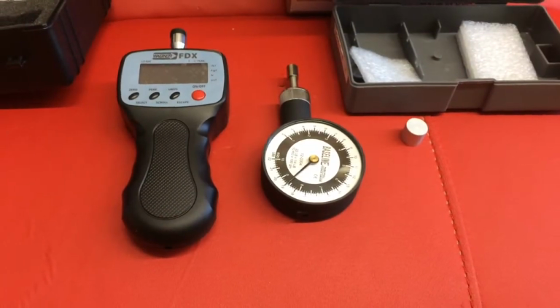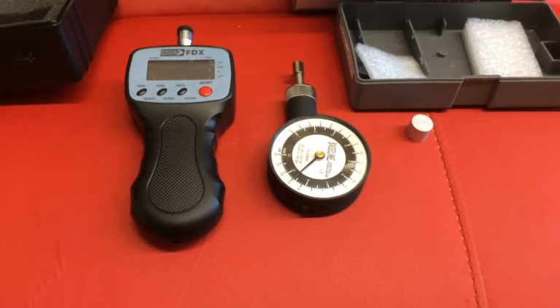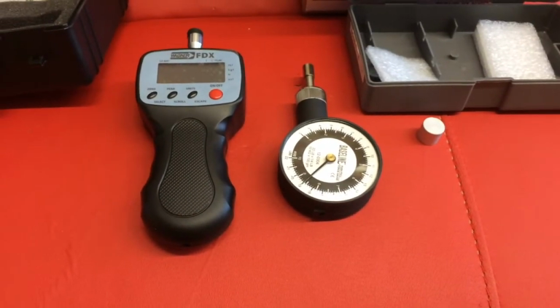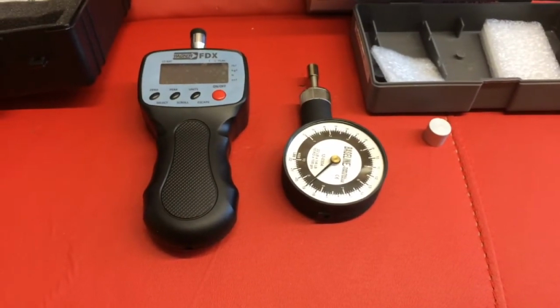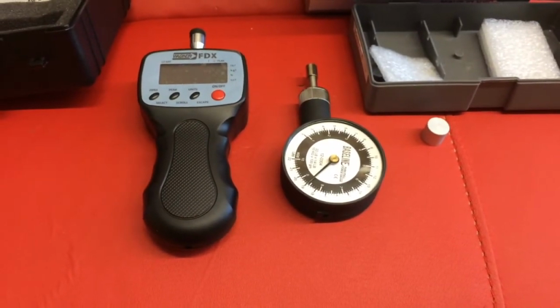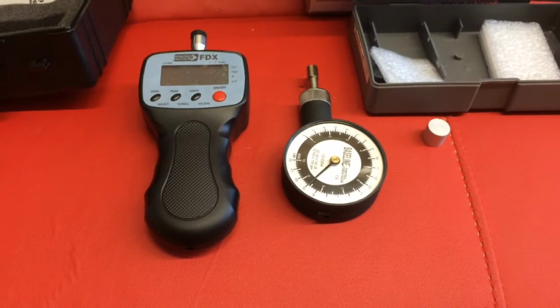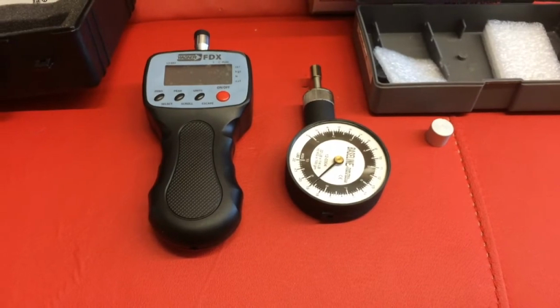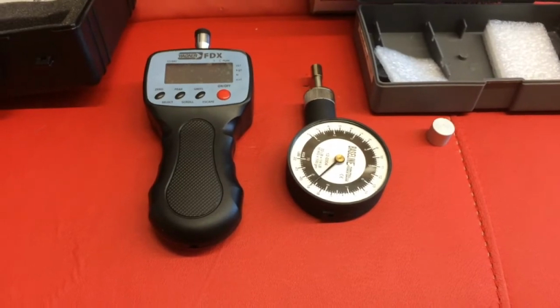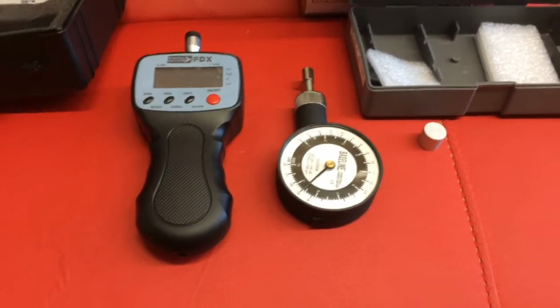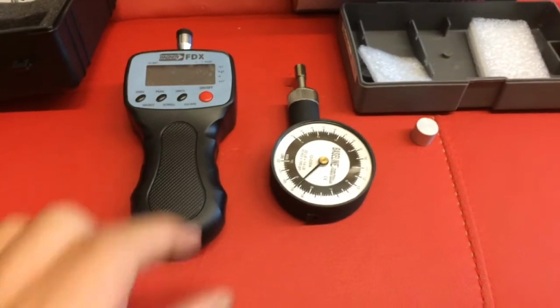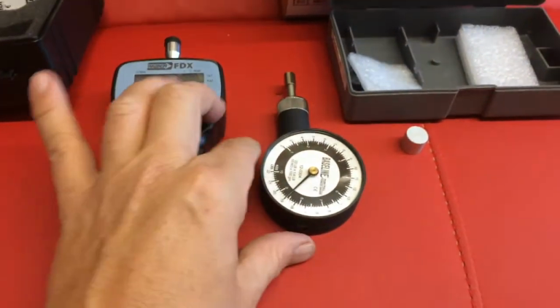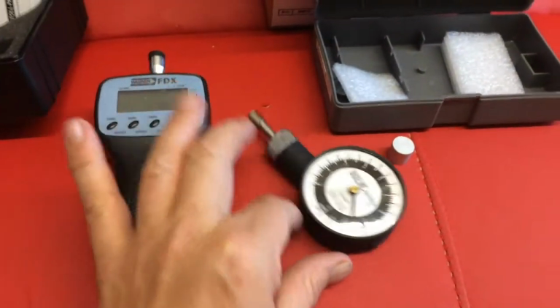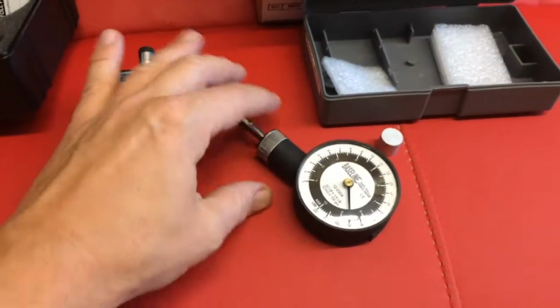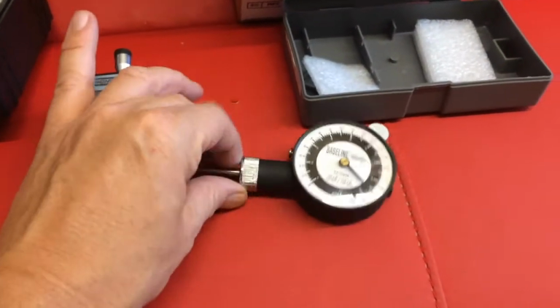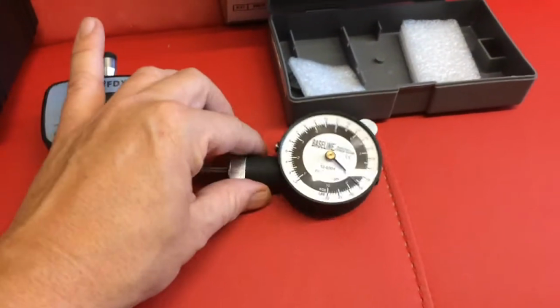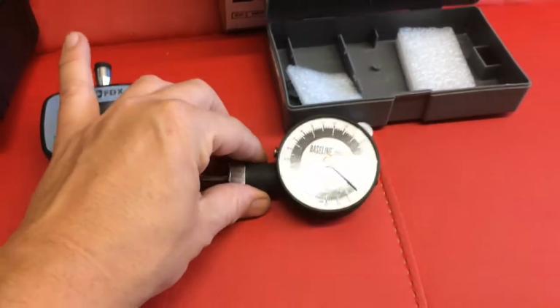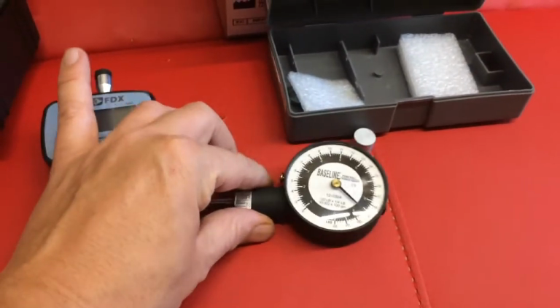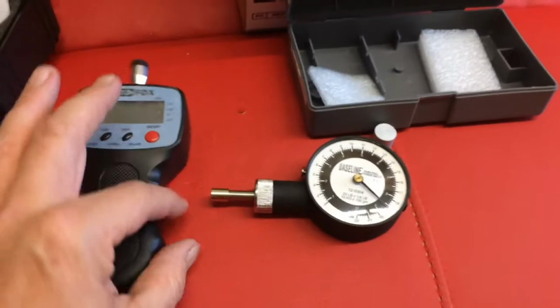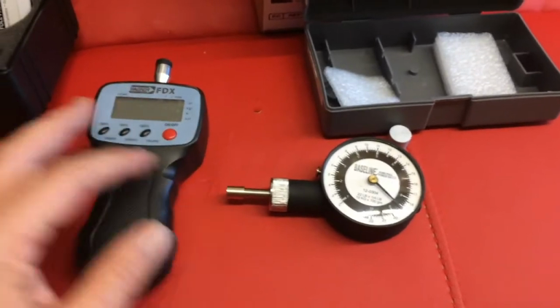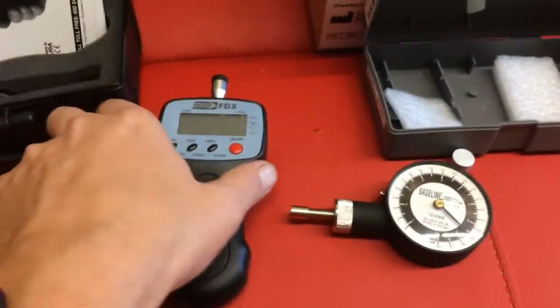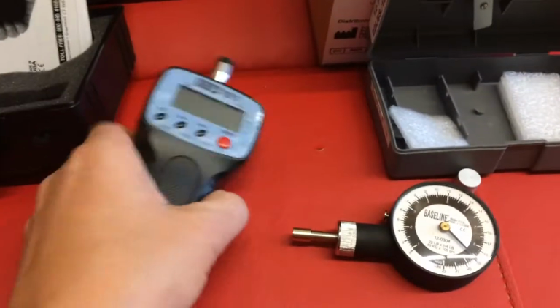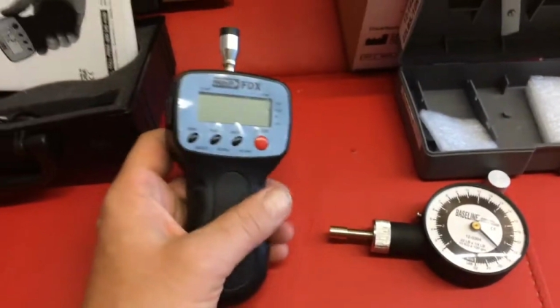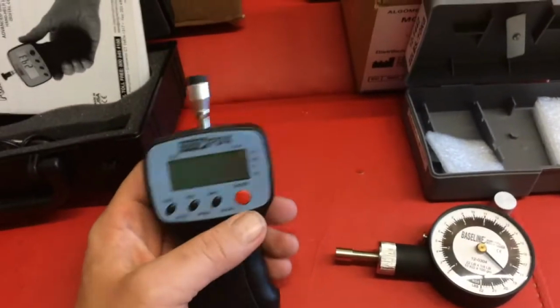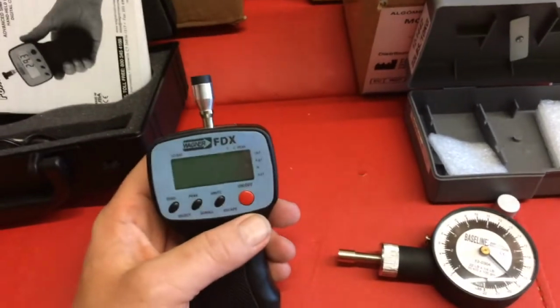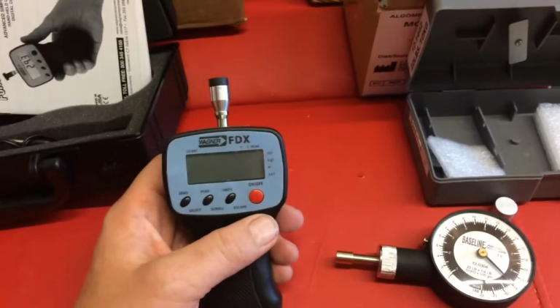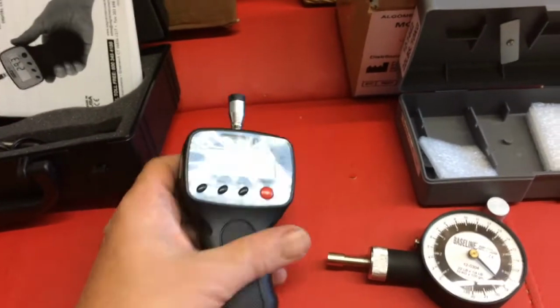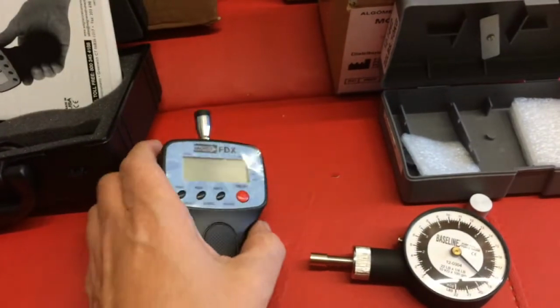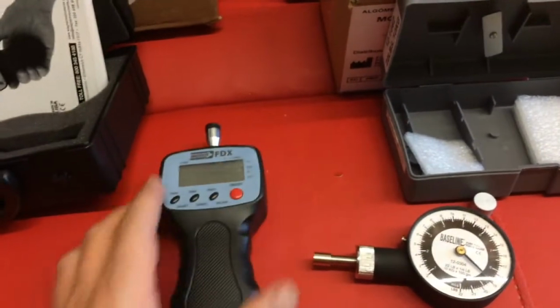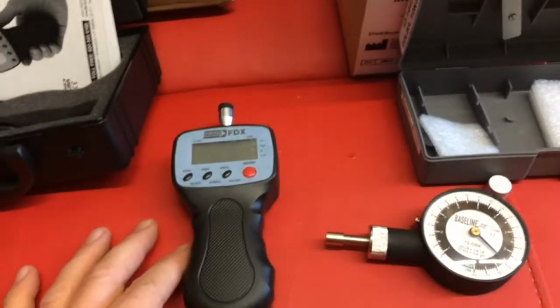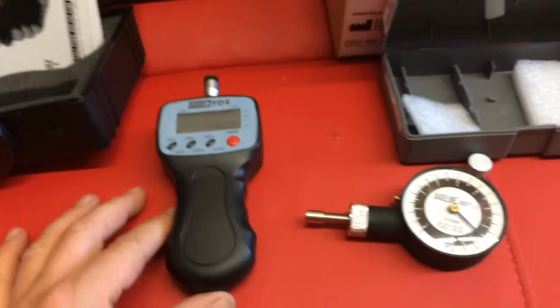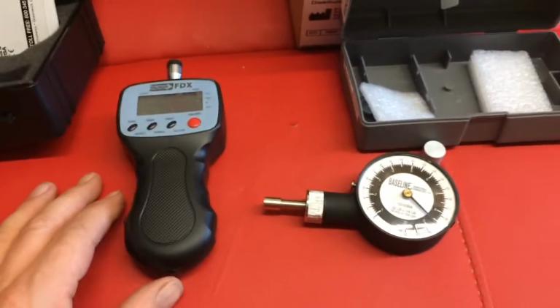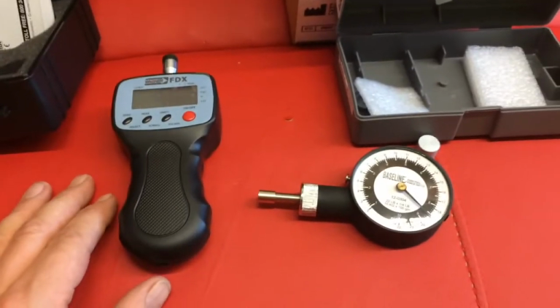As known, the Baseline algometer is an analog tool to measure pressure, and the Wagner FDX is a very simple digital algometer.